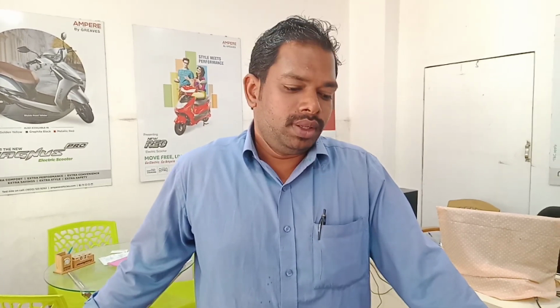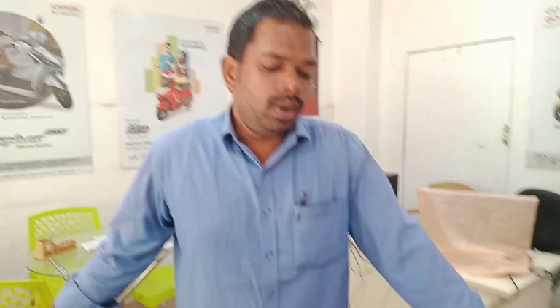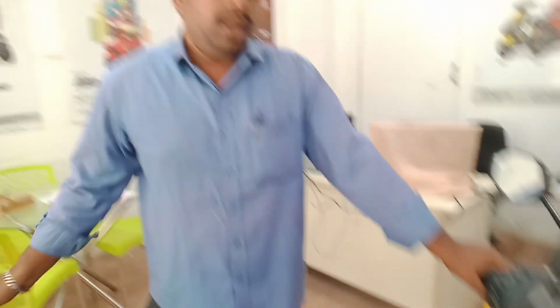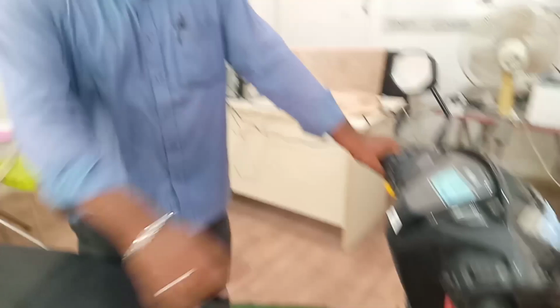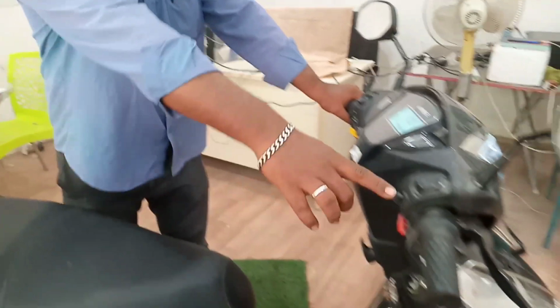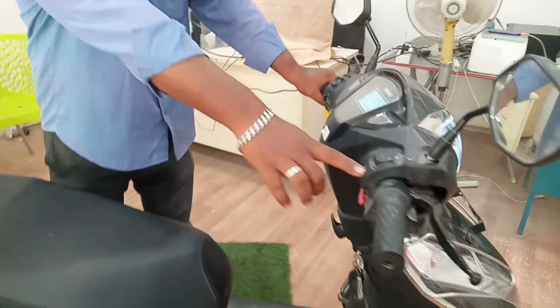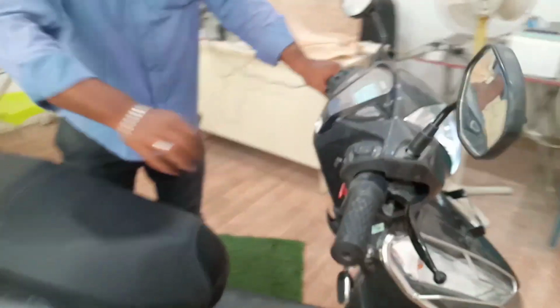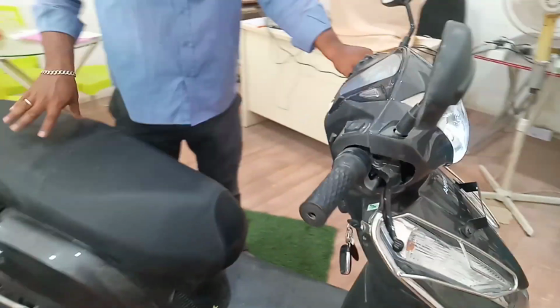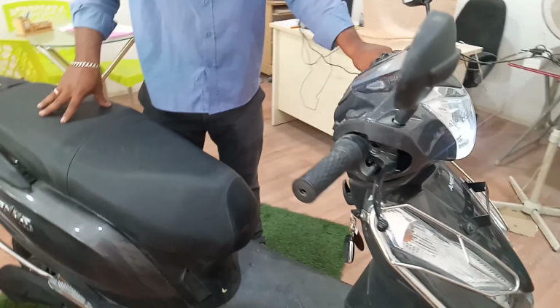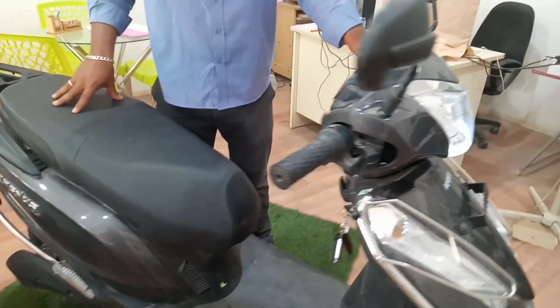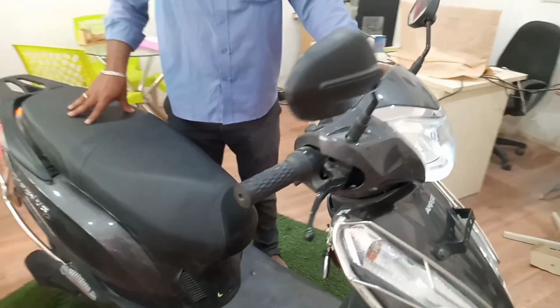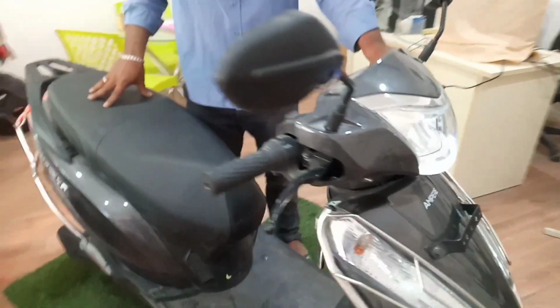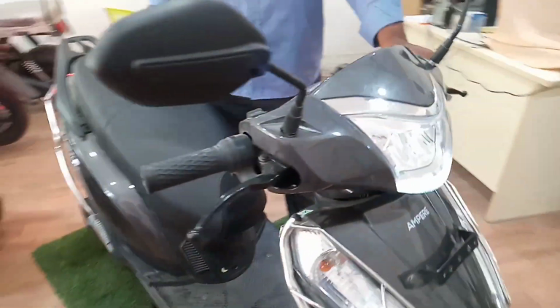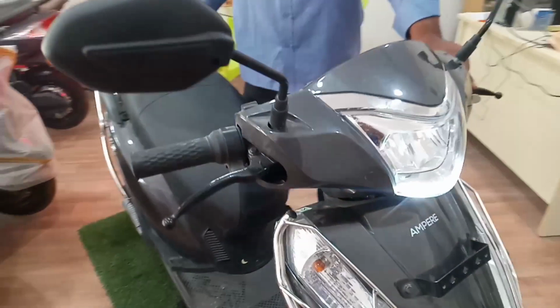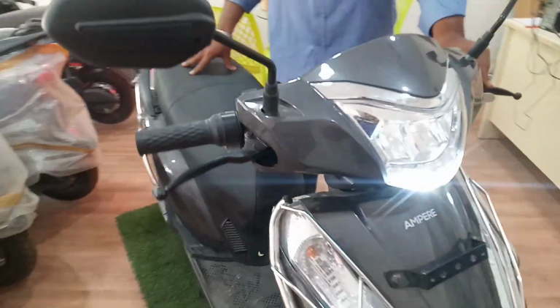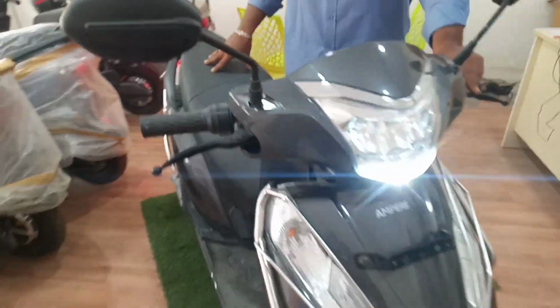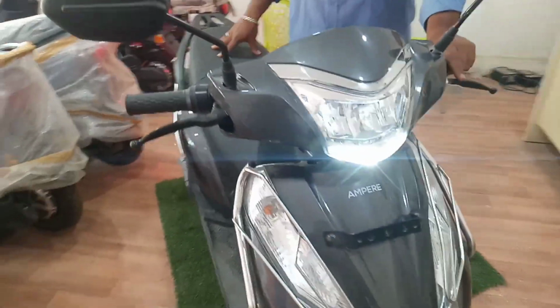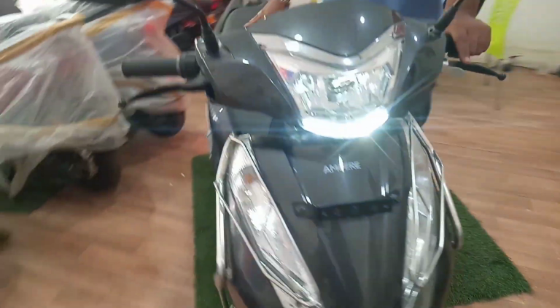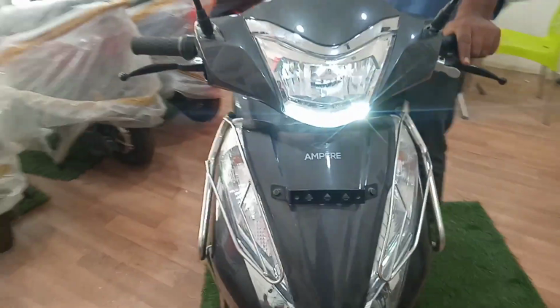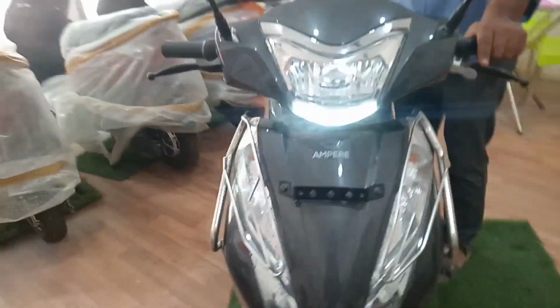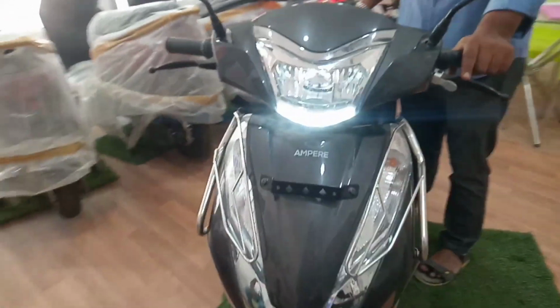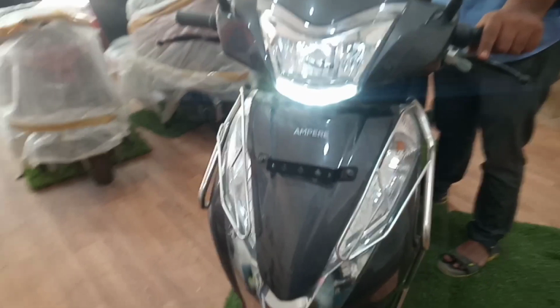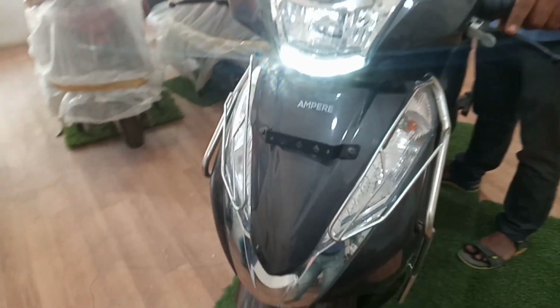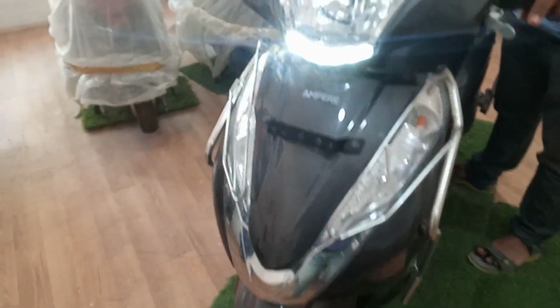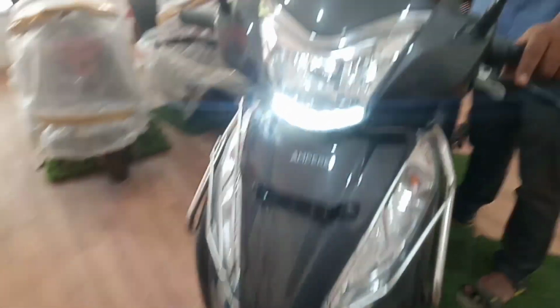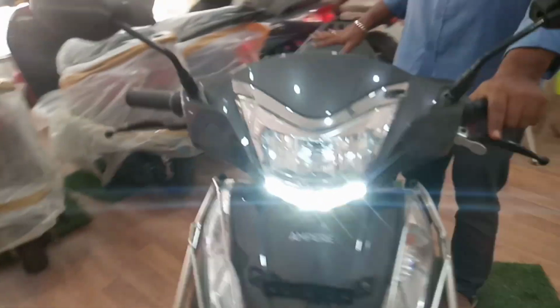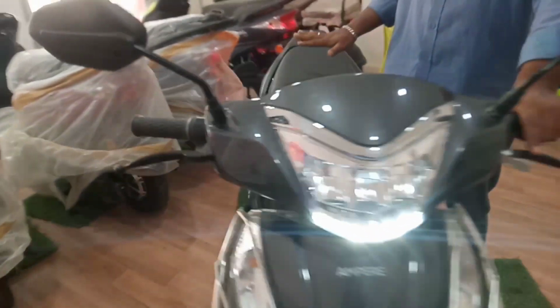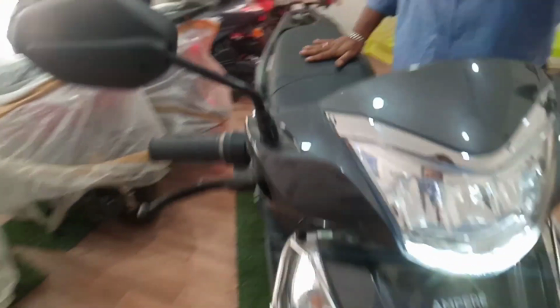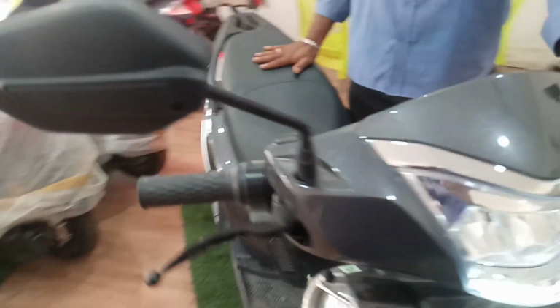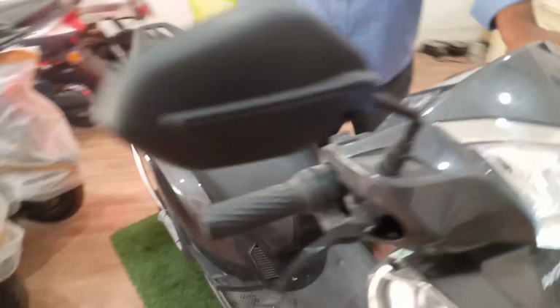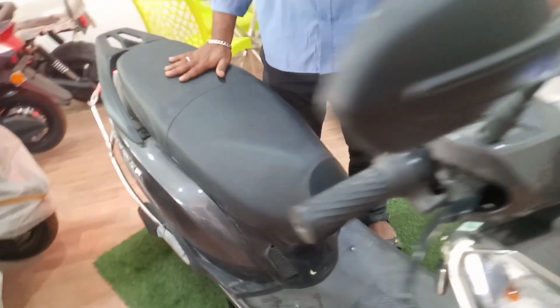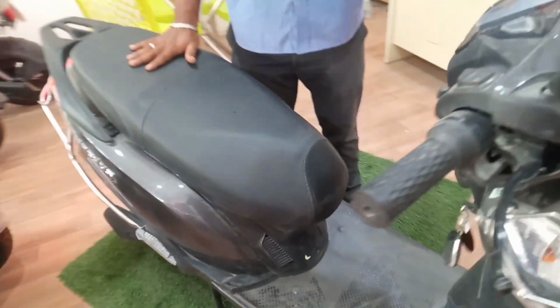In the low mode, it gives 100 km mileage, and in the high mode, it gives 75 km mileage. We charge the battery for 6 to 7 hours.